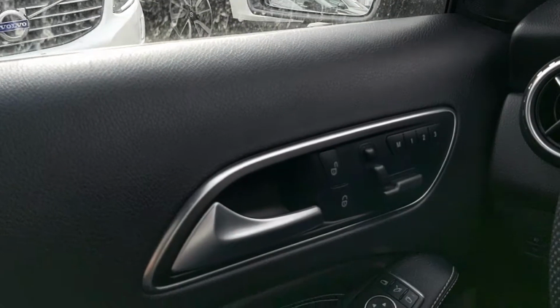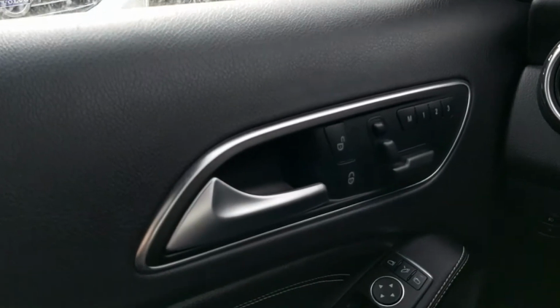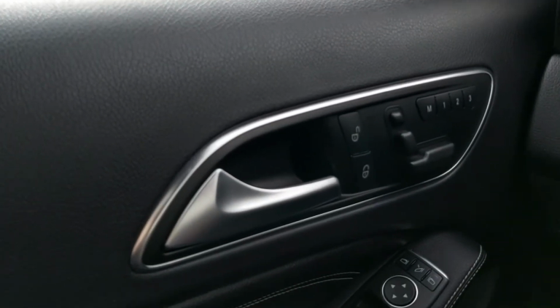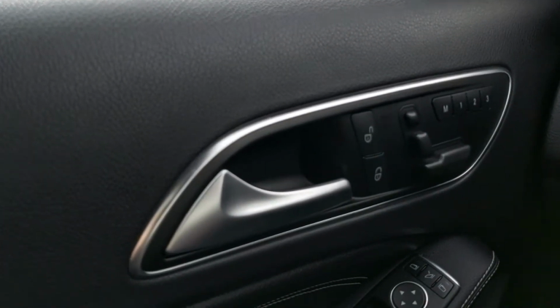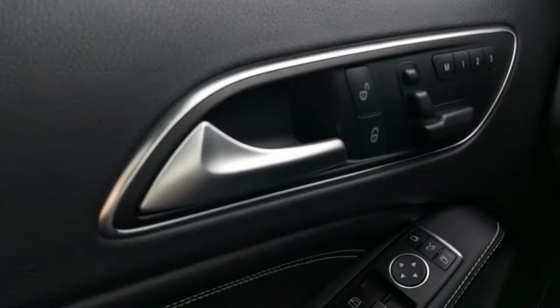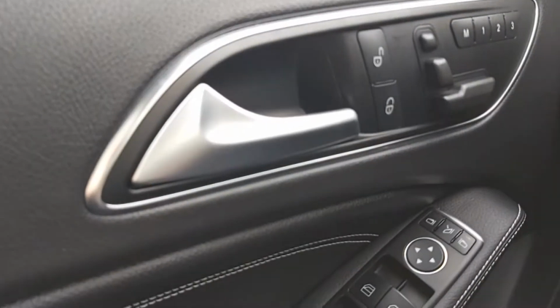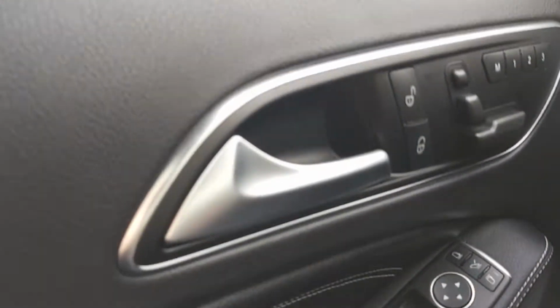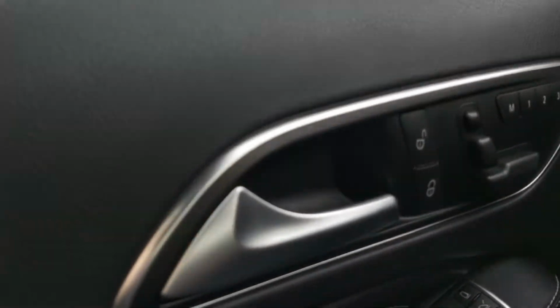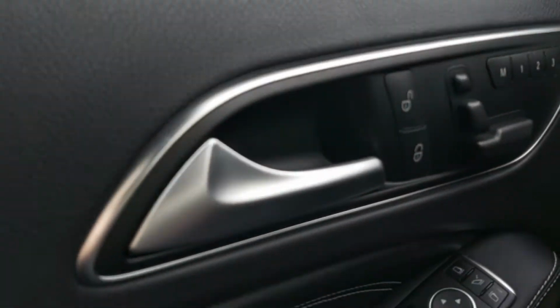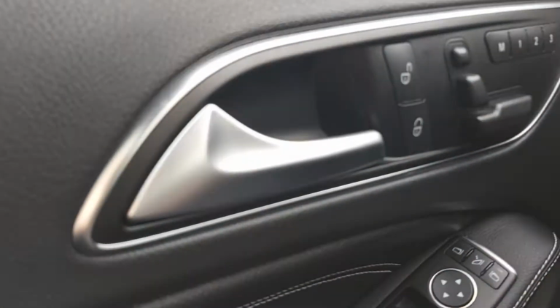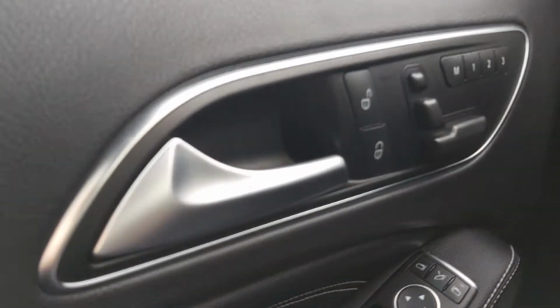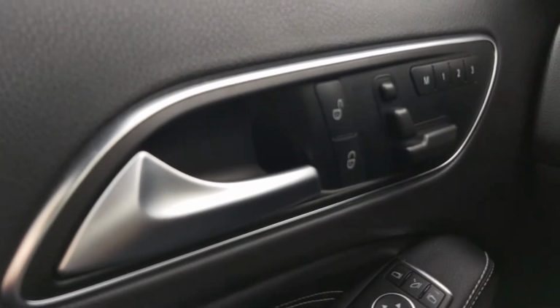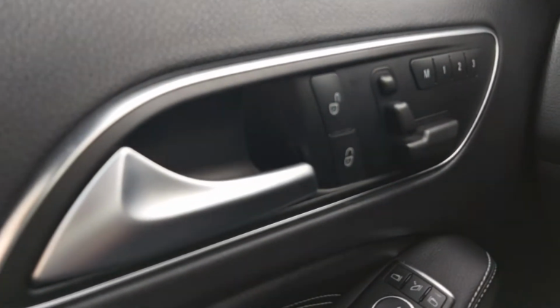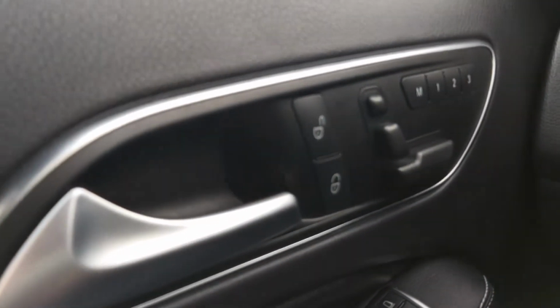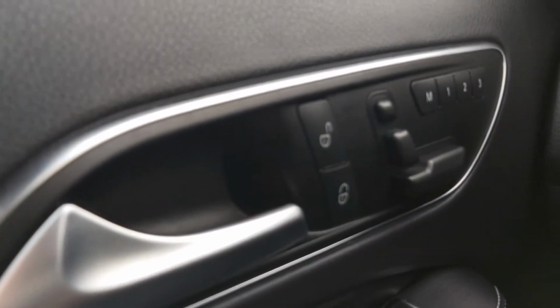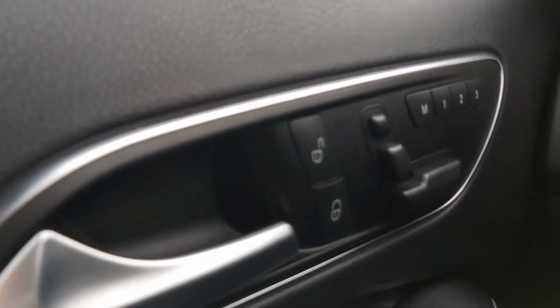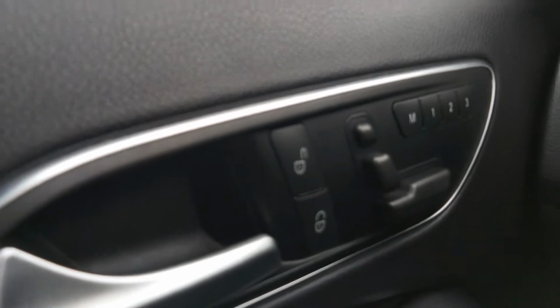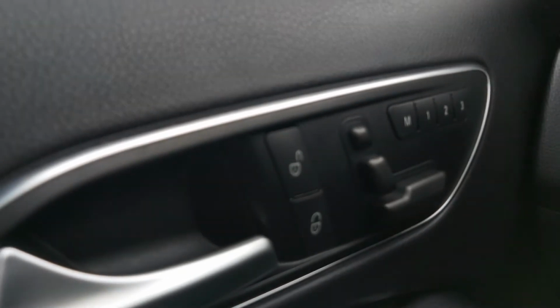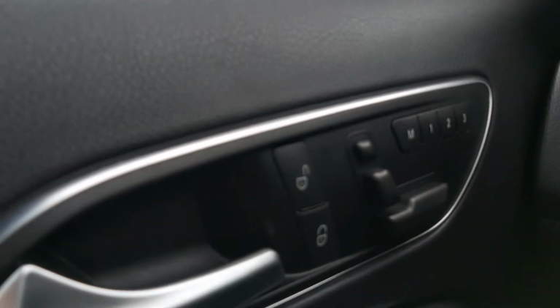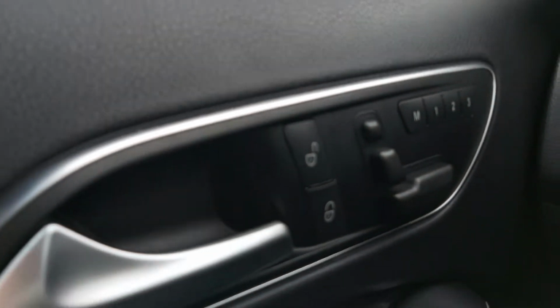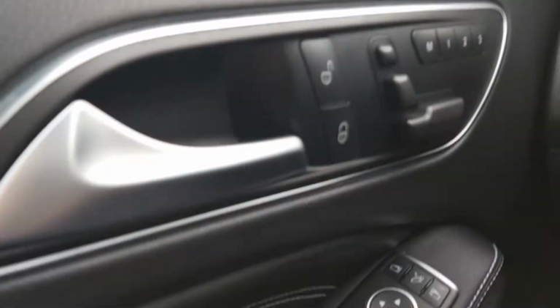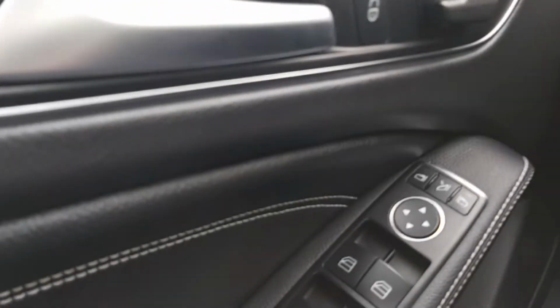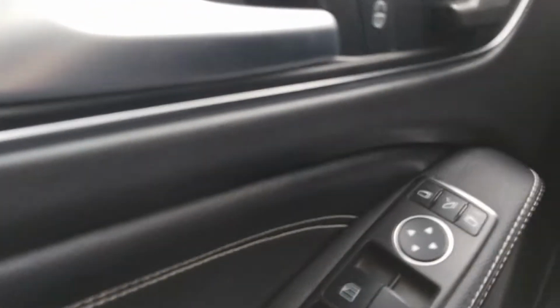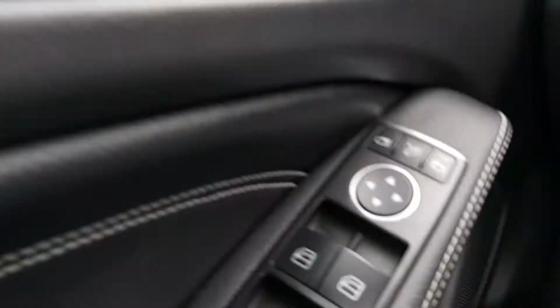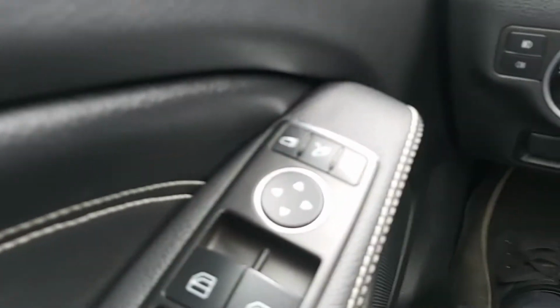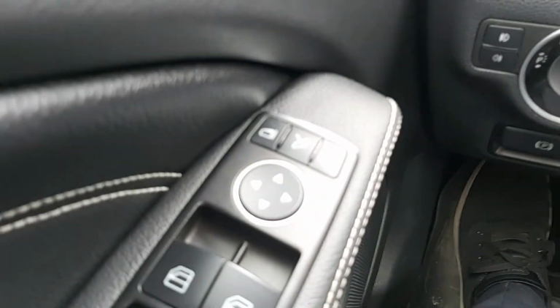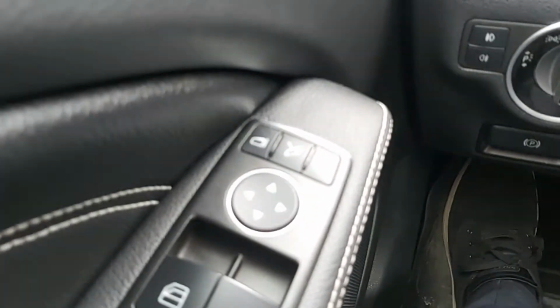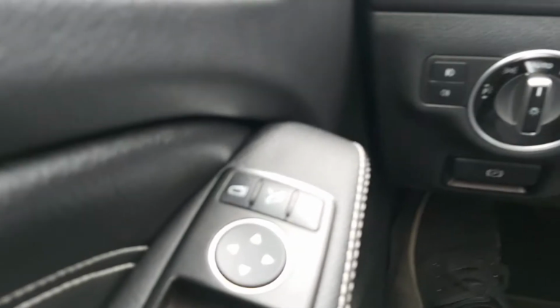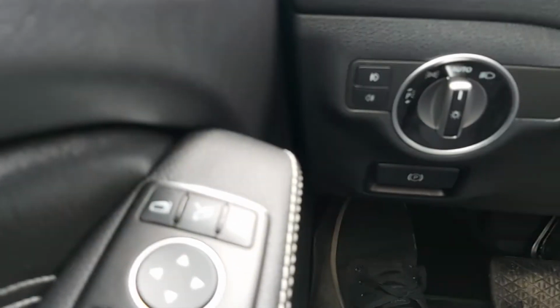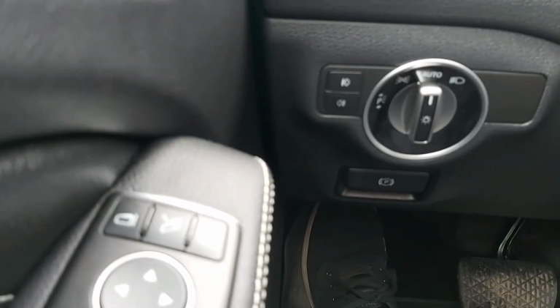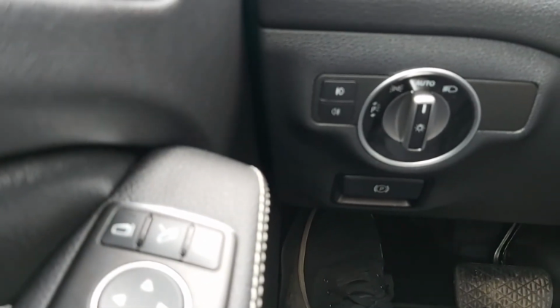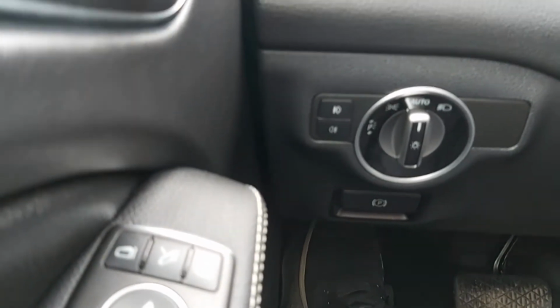Up front here we've got all the good stuff you expect in the Mercedes-Benz. We've got the power locks, windows, mirrors, power seats, memory seats with three settings for the memory — and that is both sides, passenger and driver.